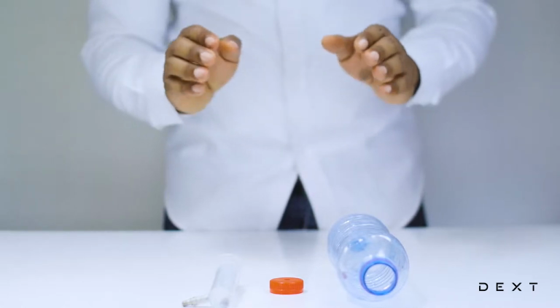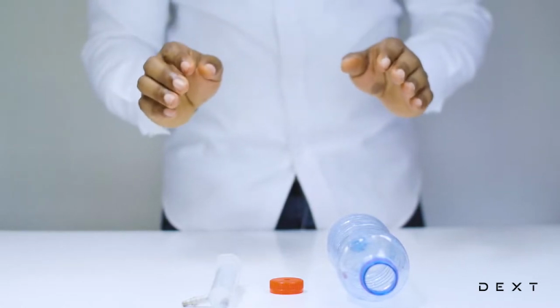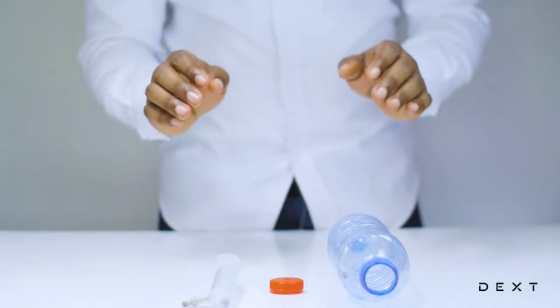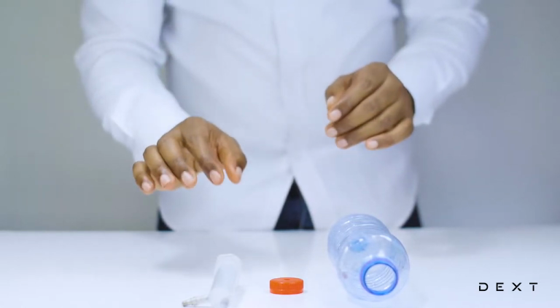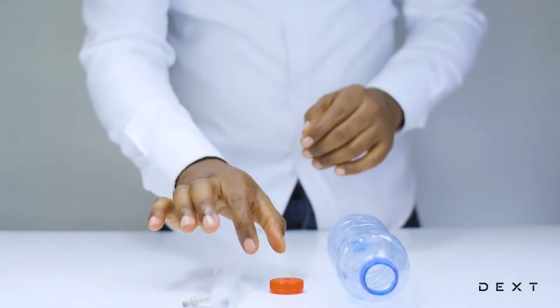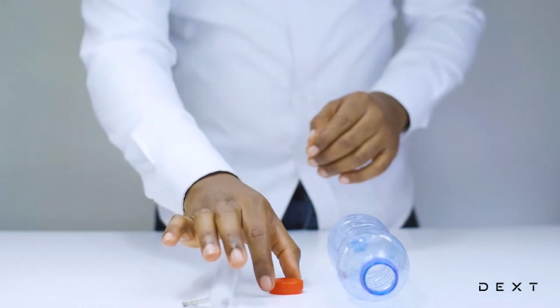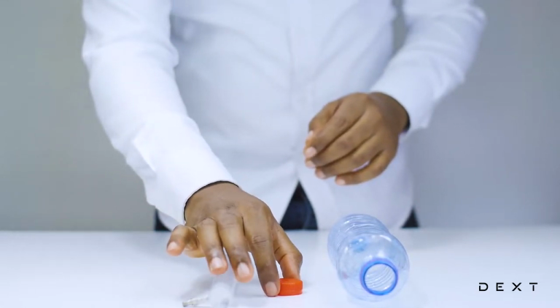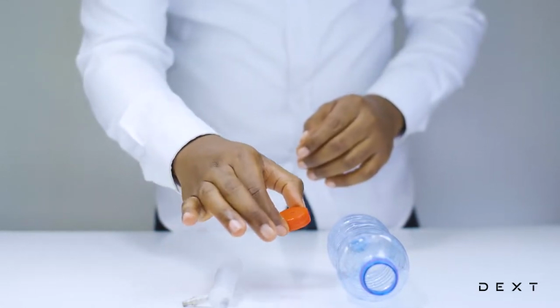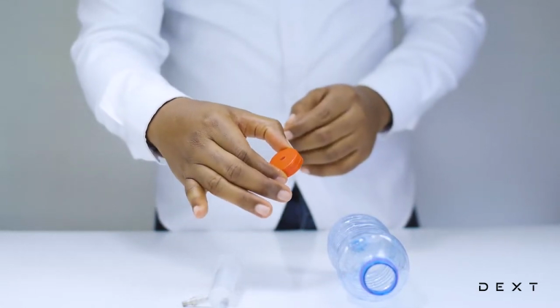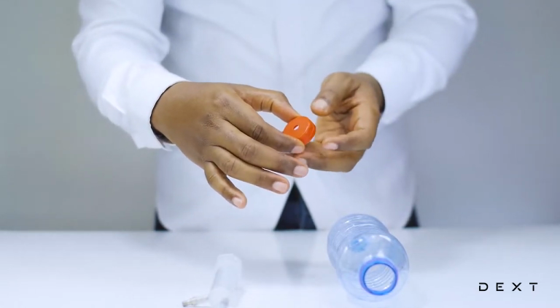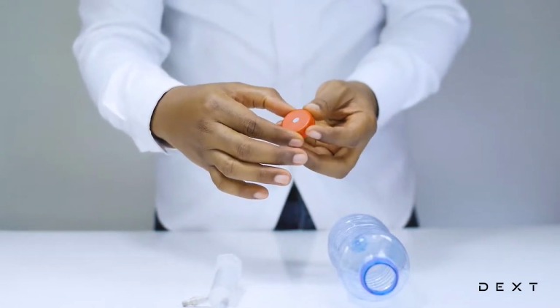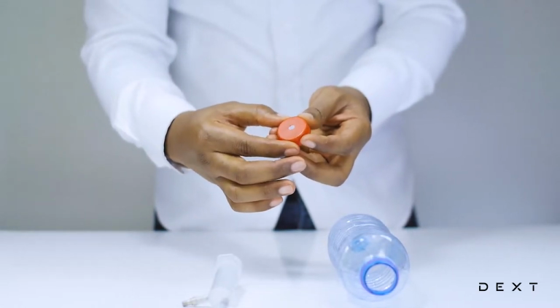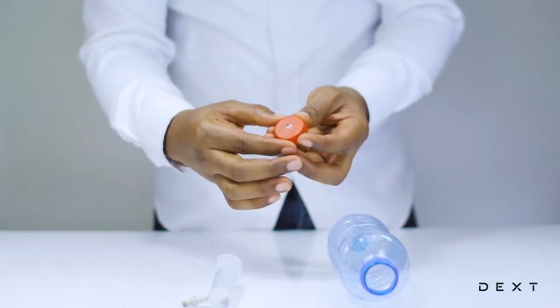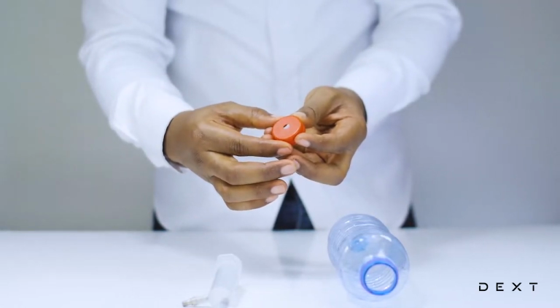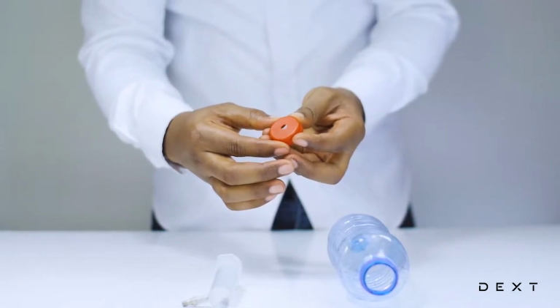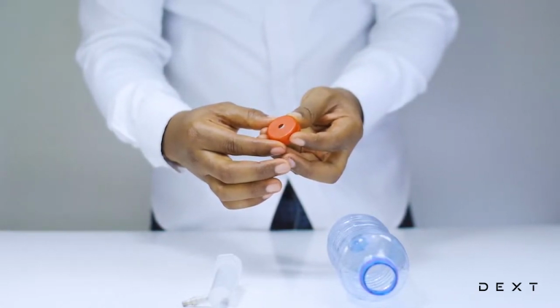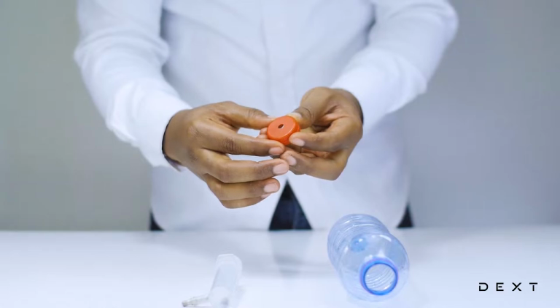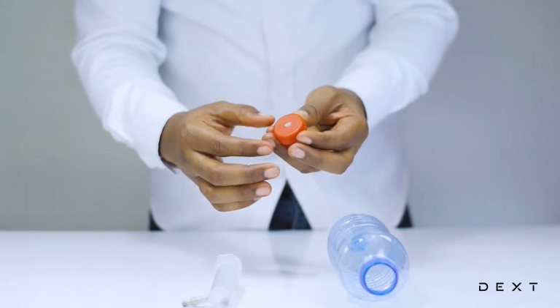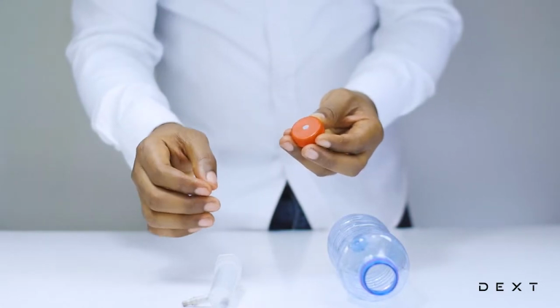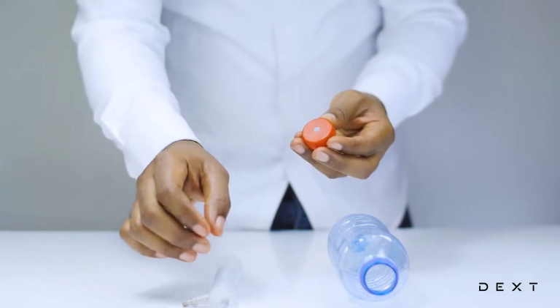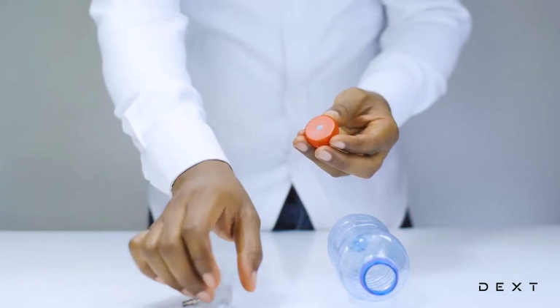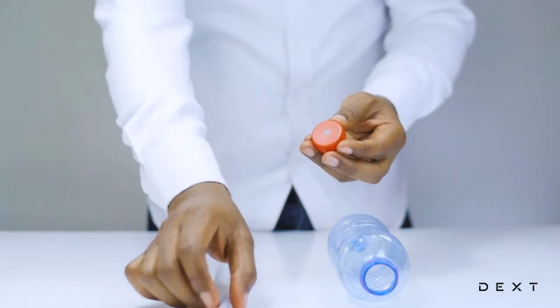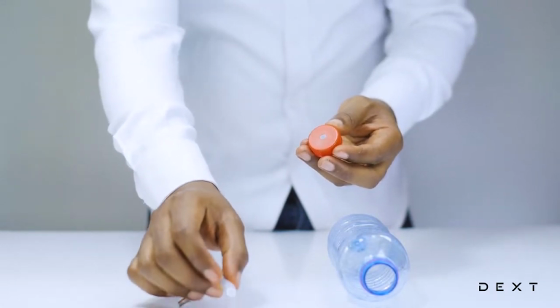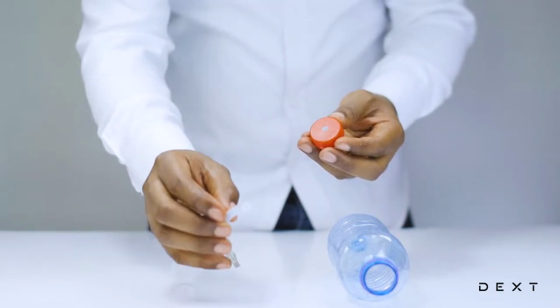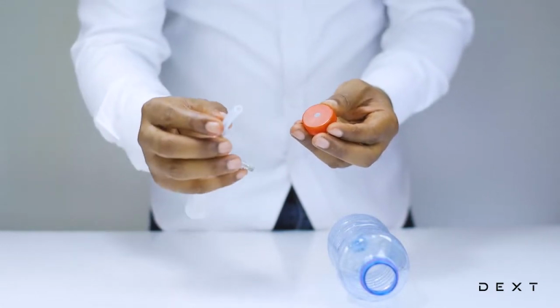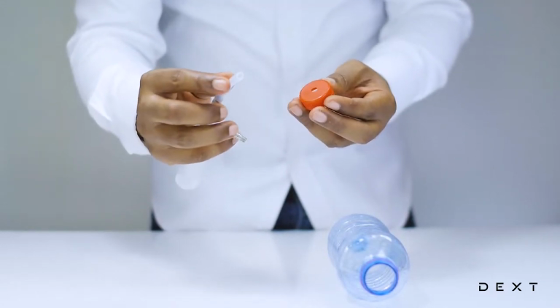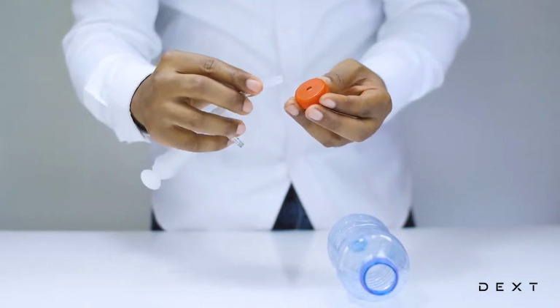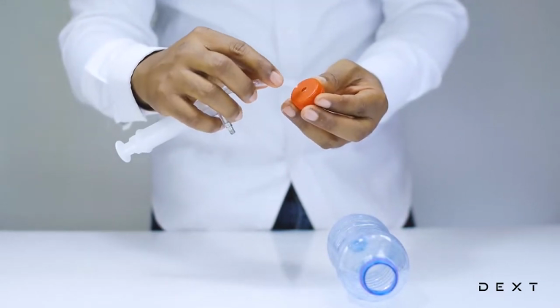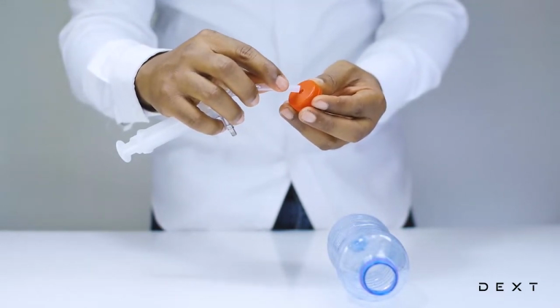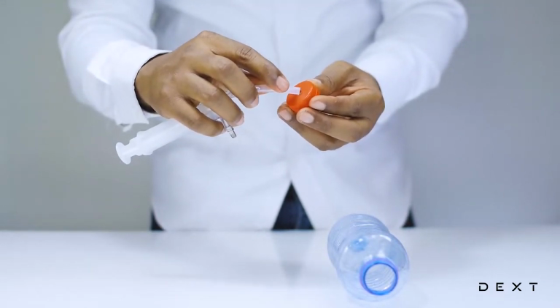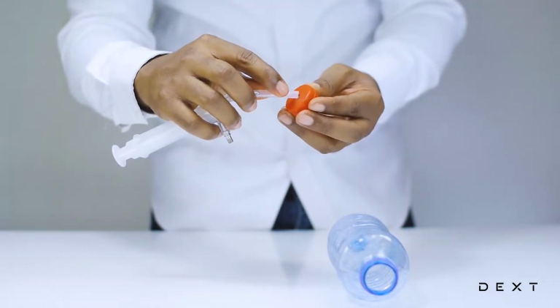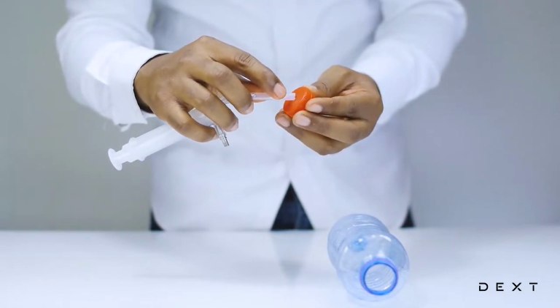Now, in order to perform this activity, we are going to have to place our pump through this hole inside our bottle cap.